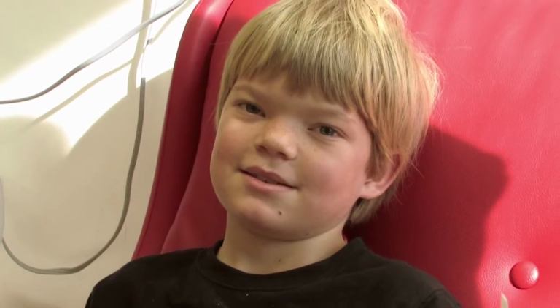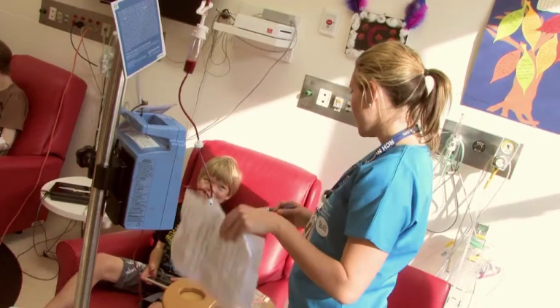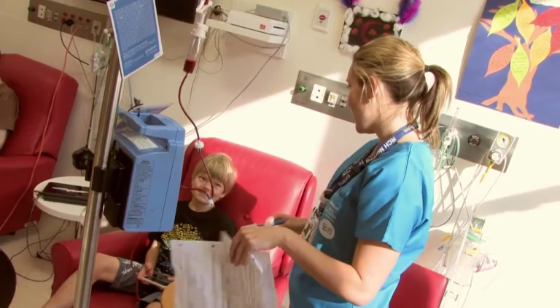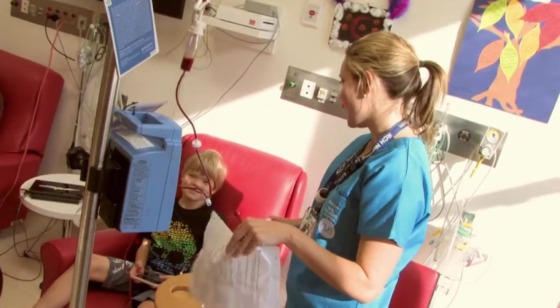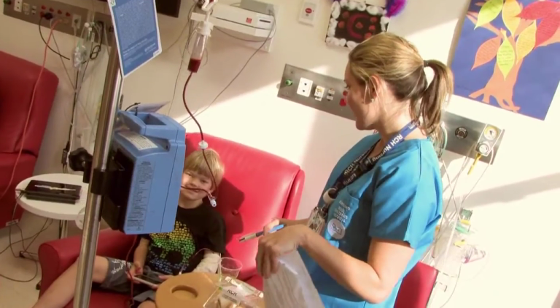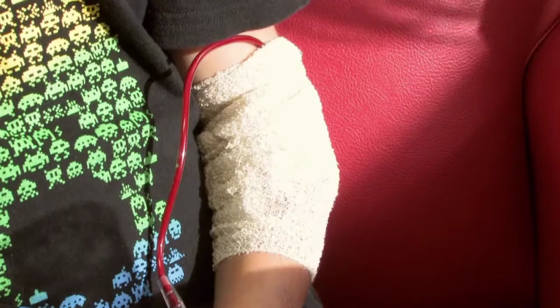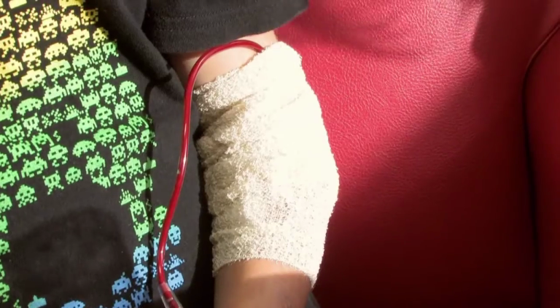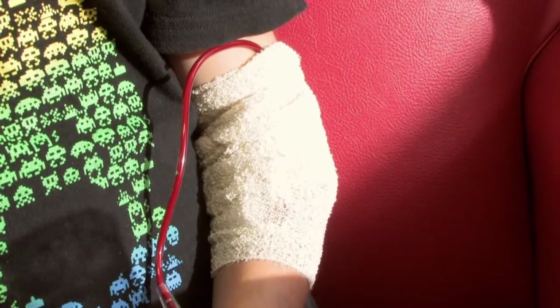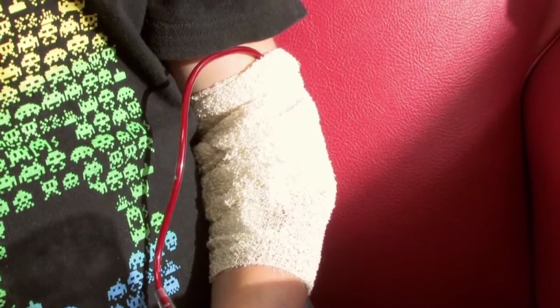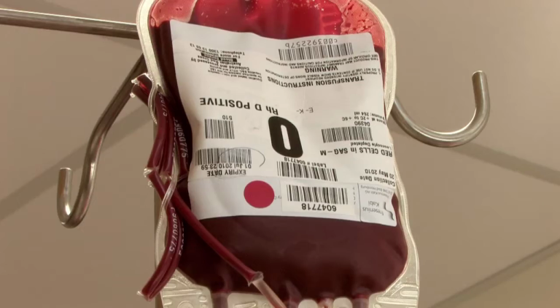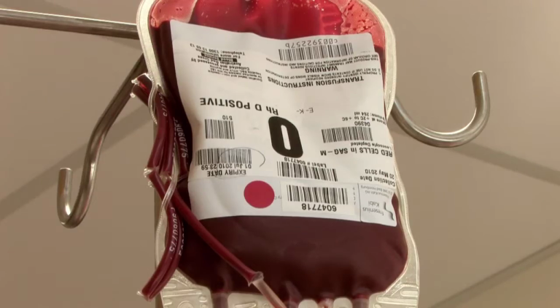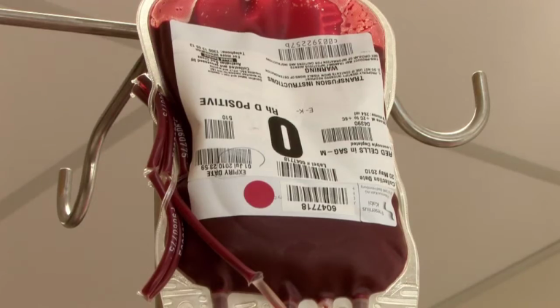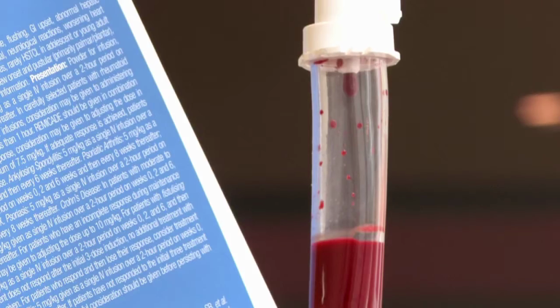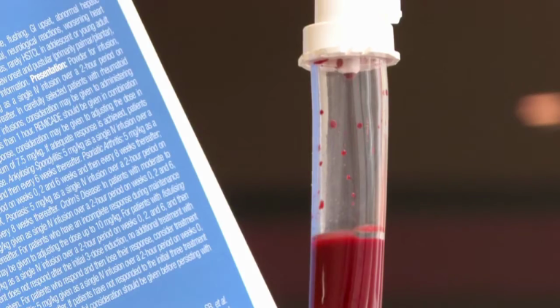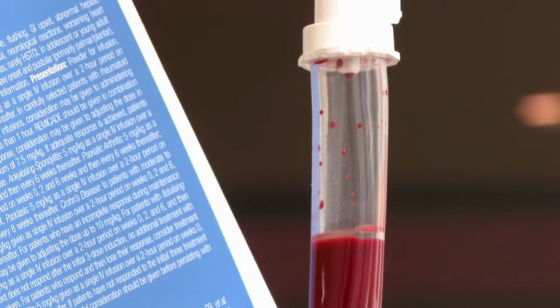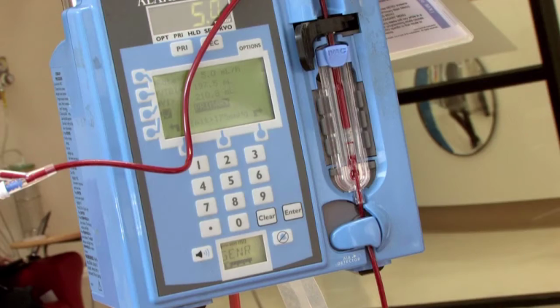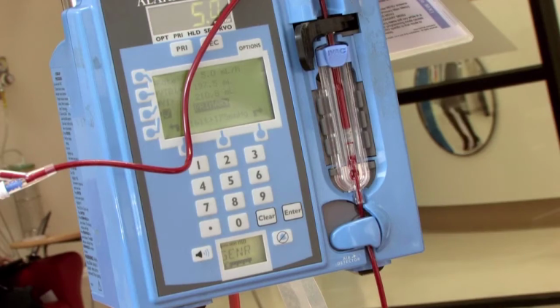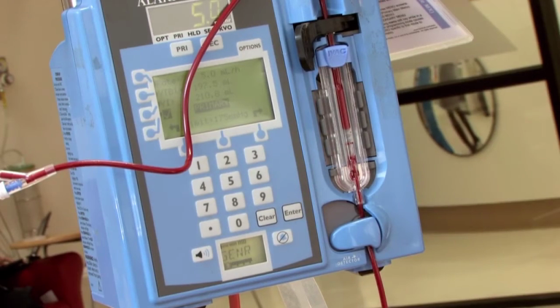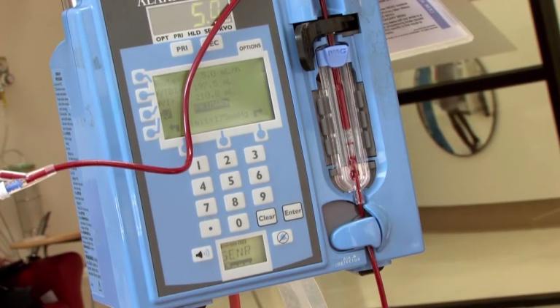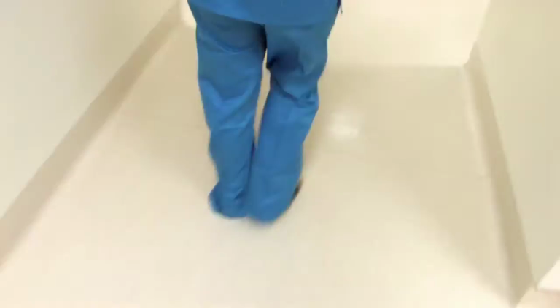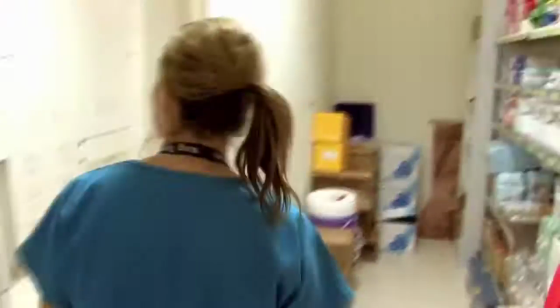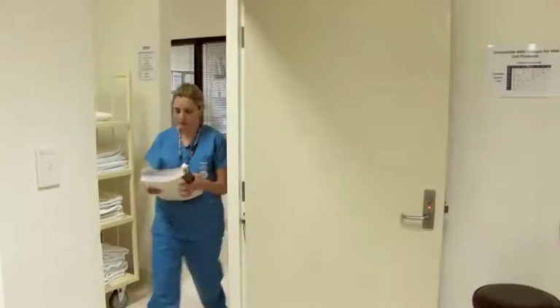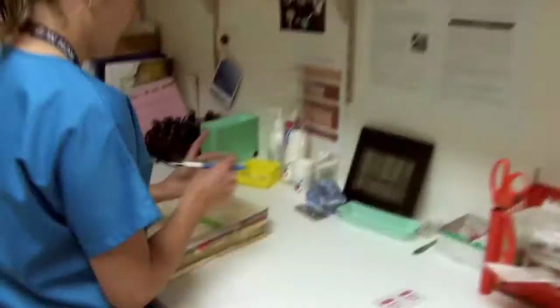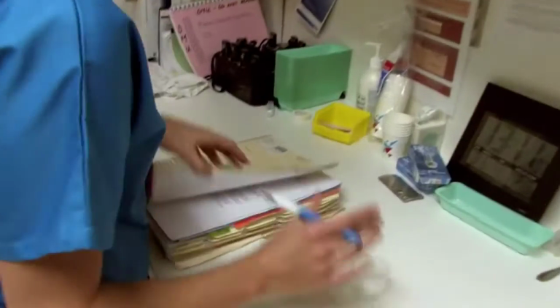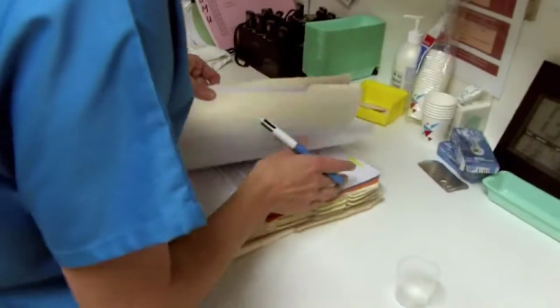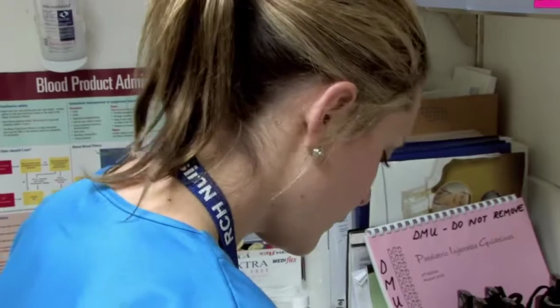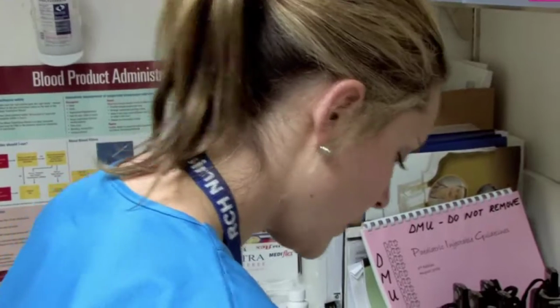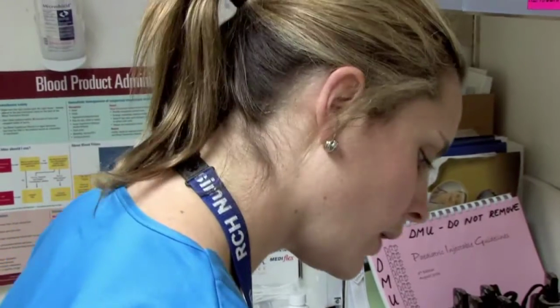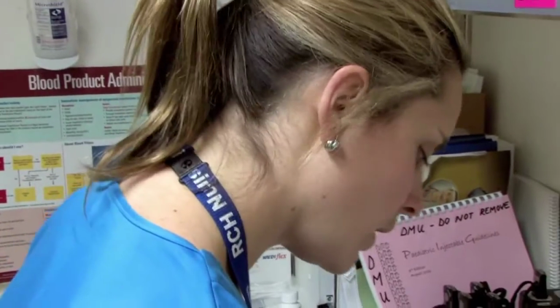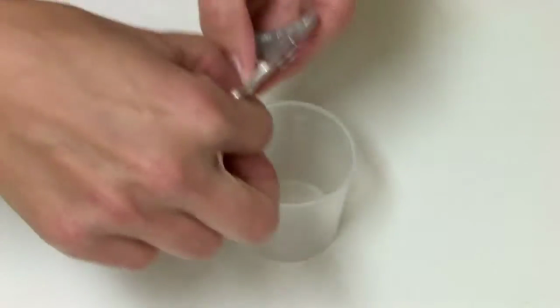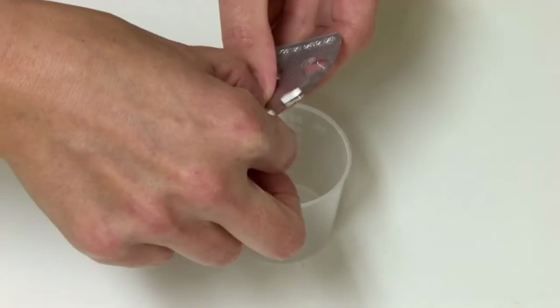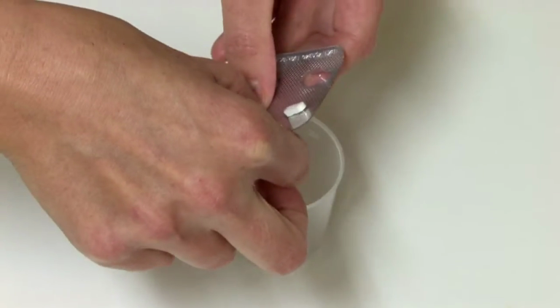We do blood transfusions and infusions for children that have chronic long-term conditions such as Crohn's. We give nitrous and we do different types of drug infusions.